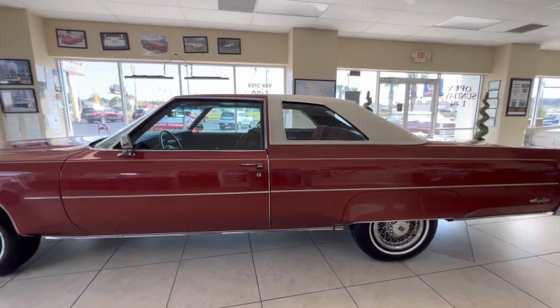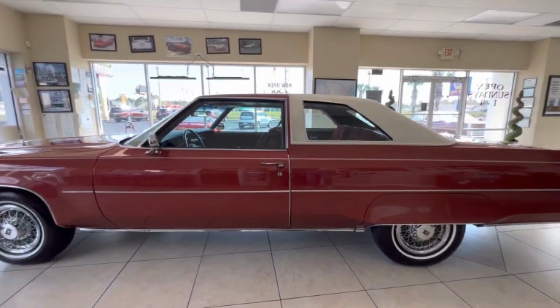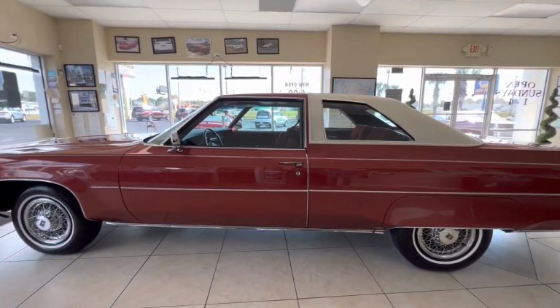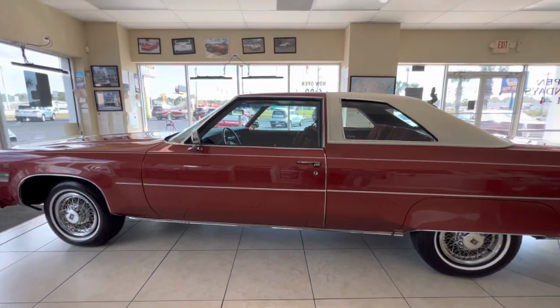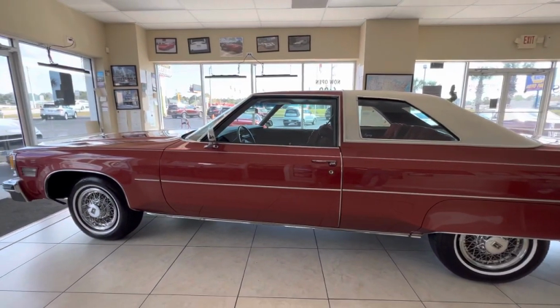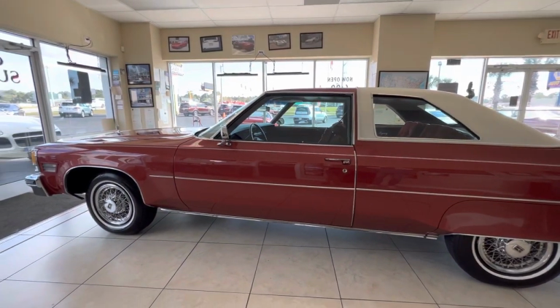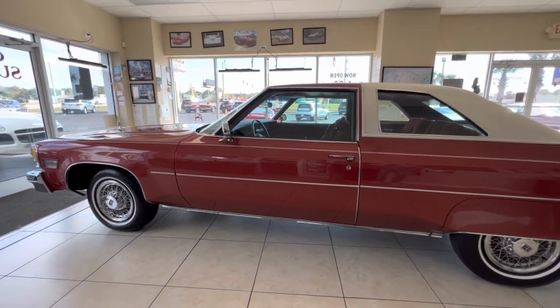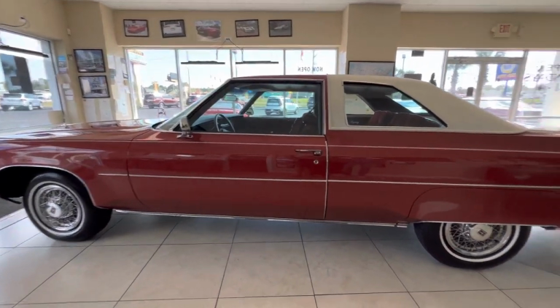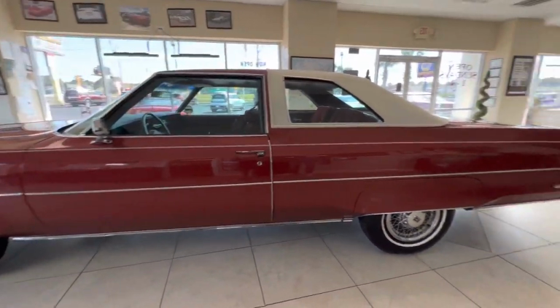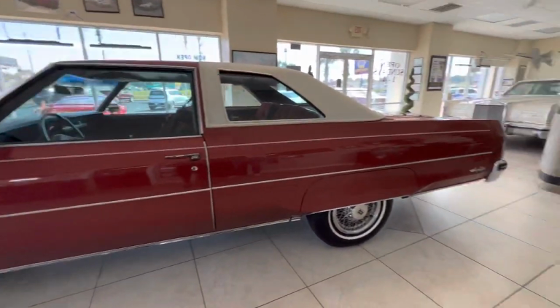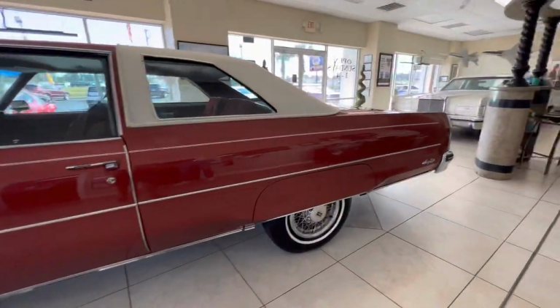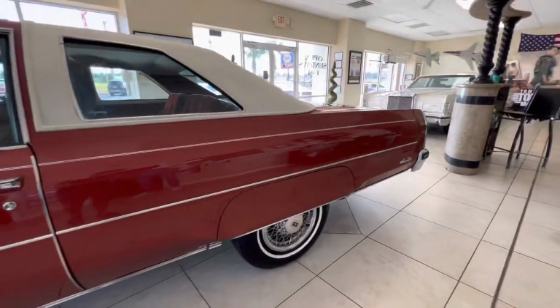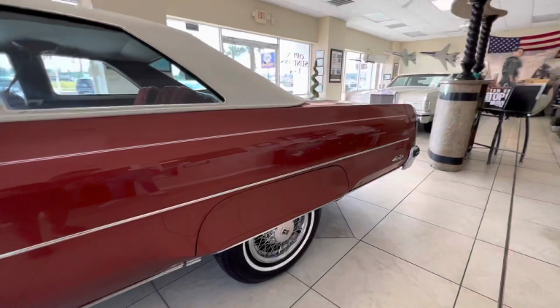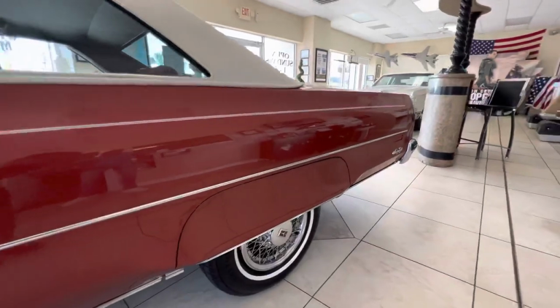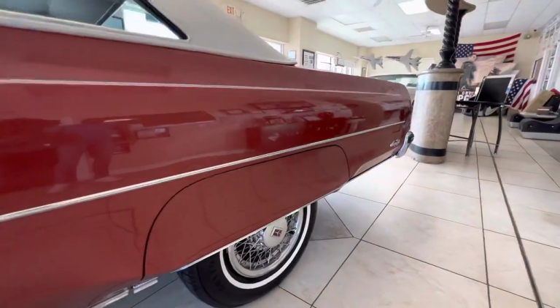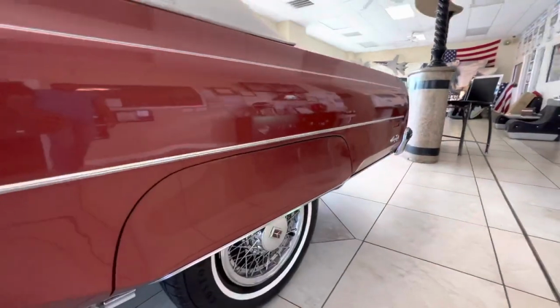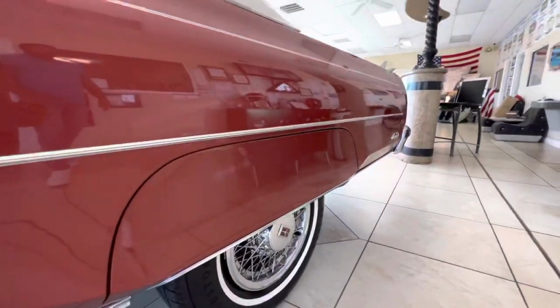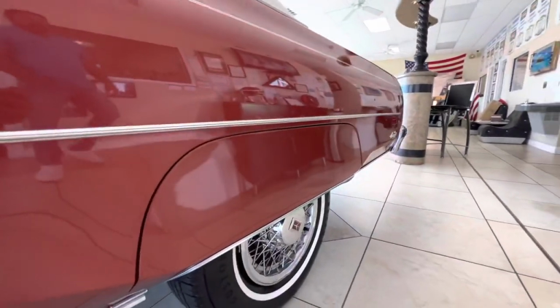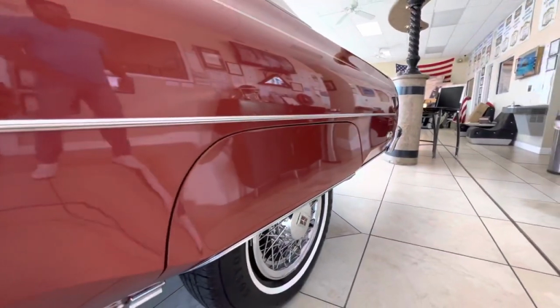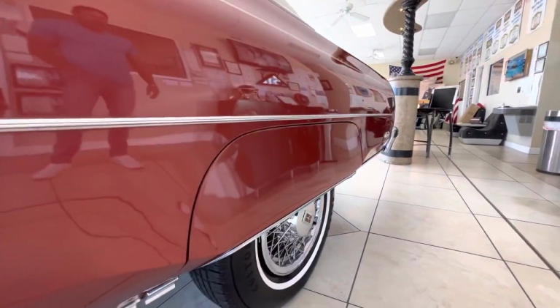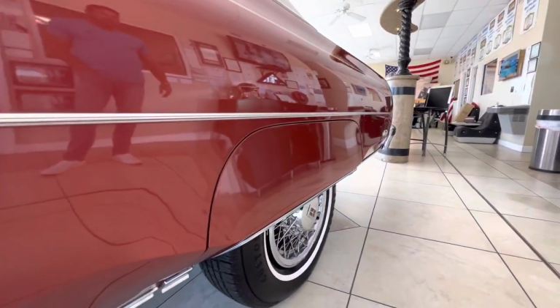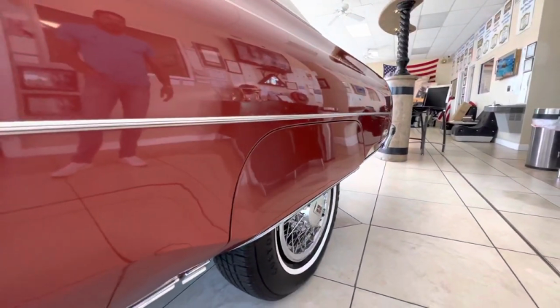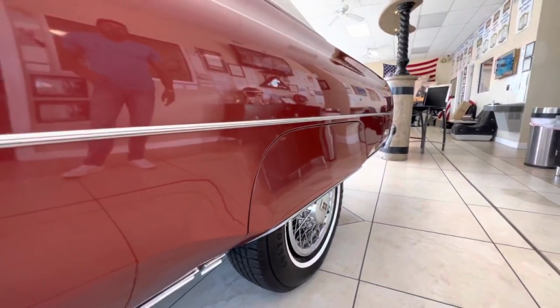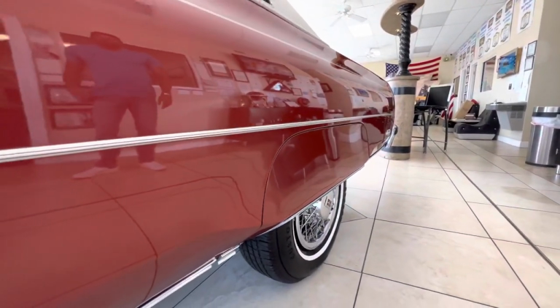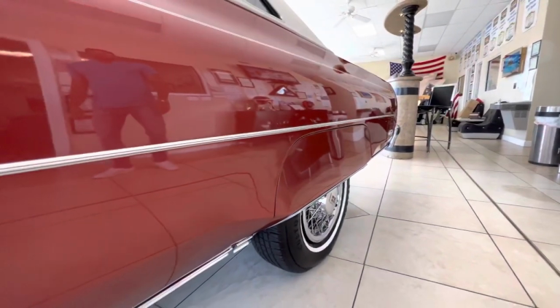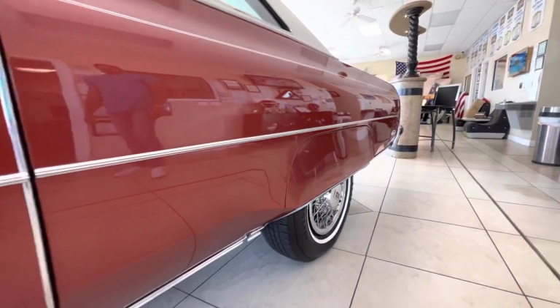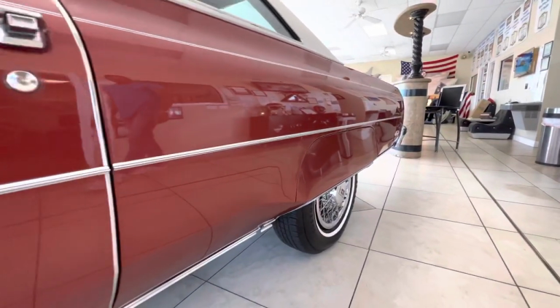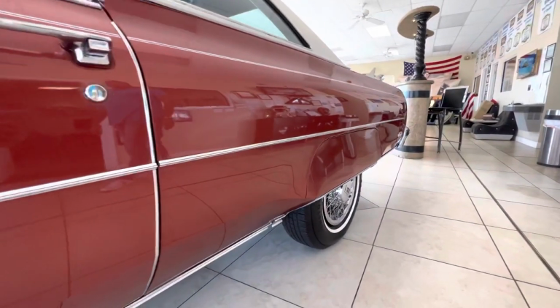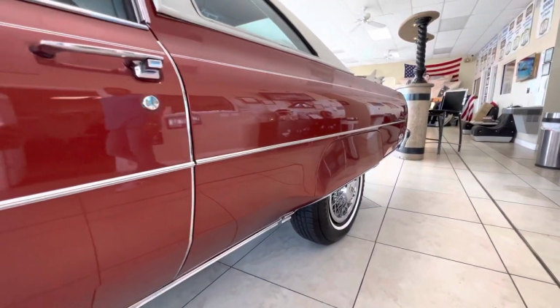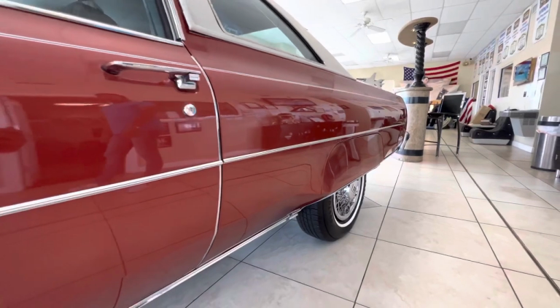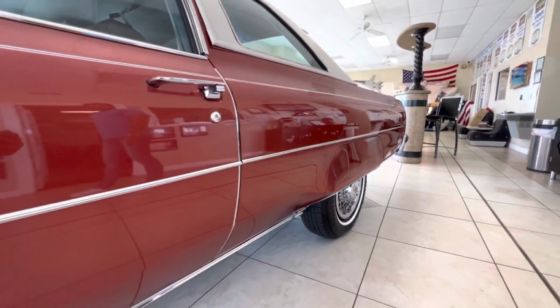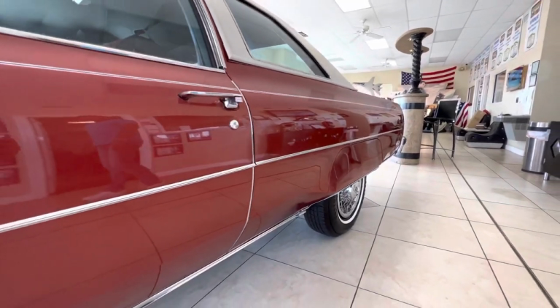But look how straight that body is. I've got both sets of hubcaps — I've got the wire caps that were optional, and then I also have the flat set of caps; I'll take pictures so you guys can kind of see.